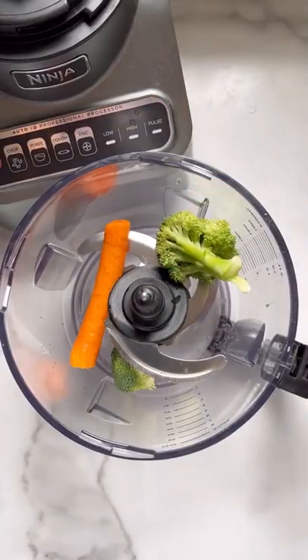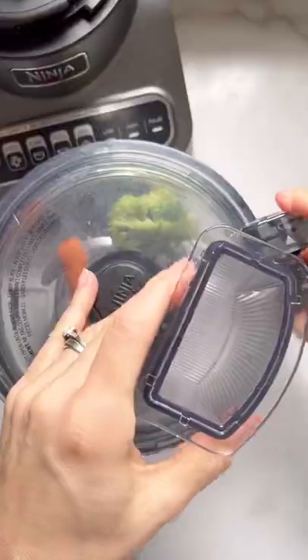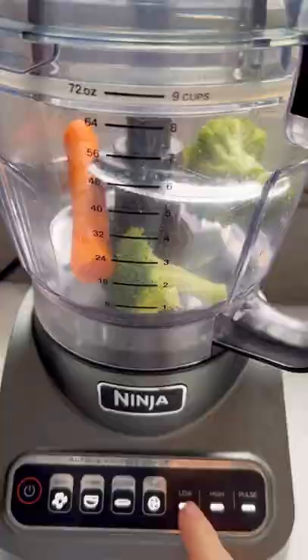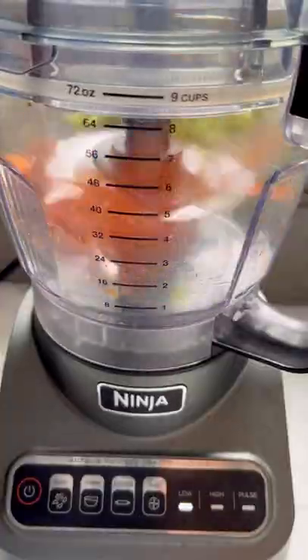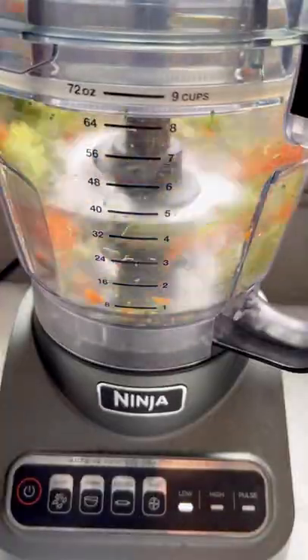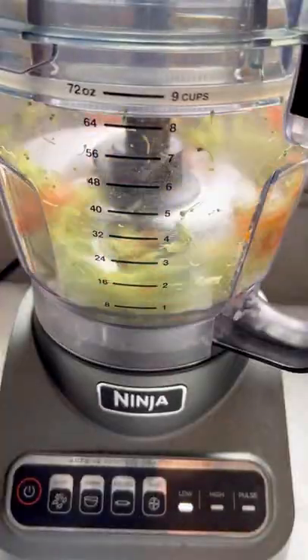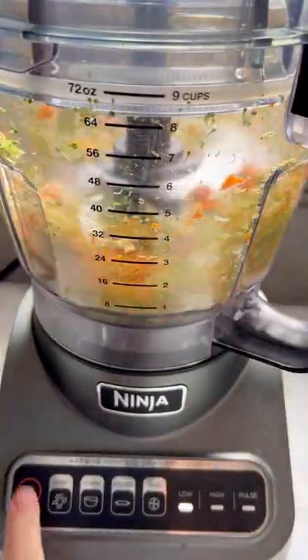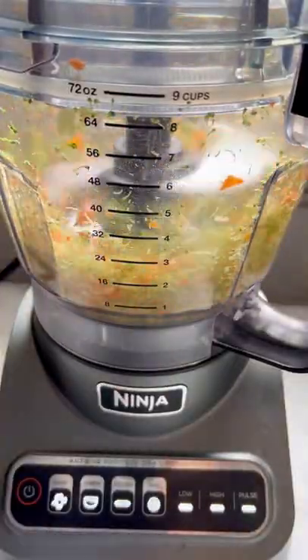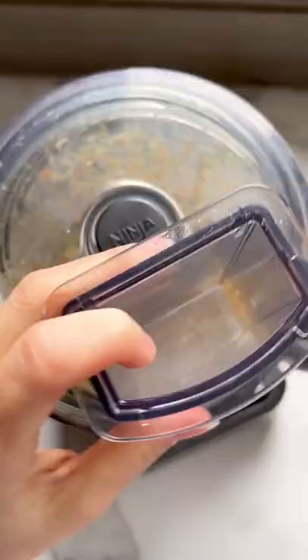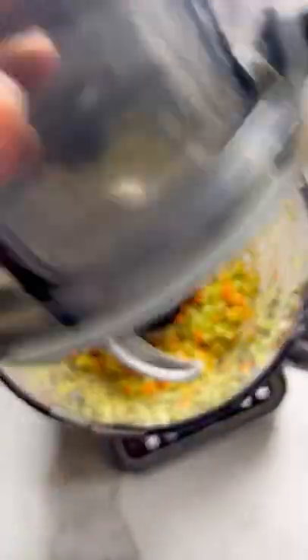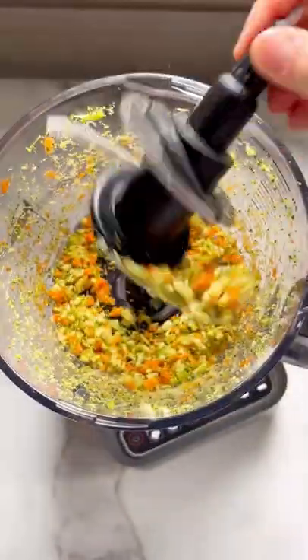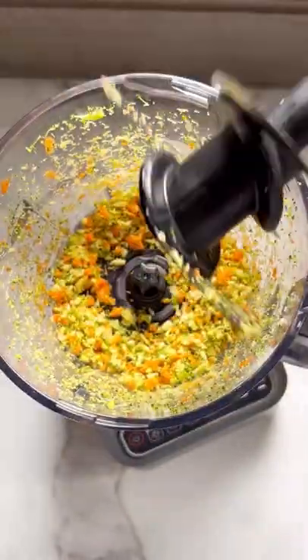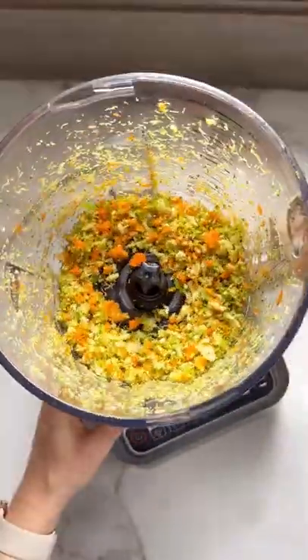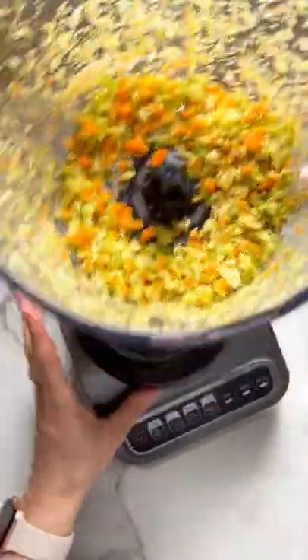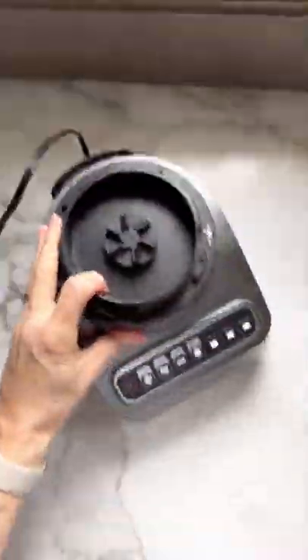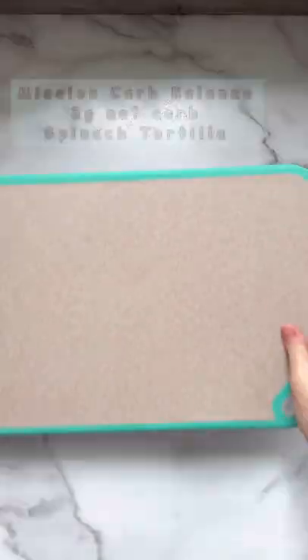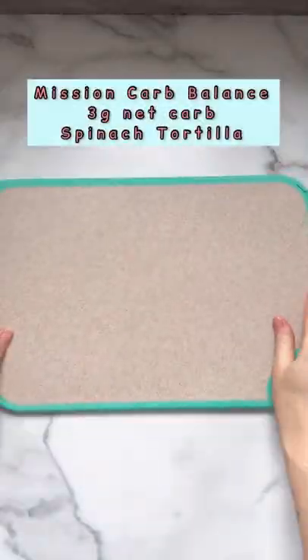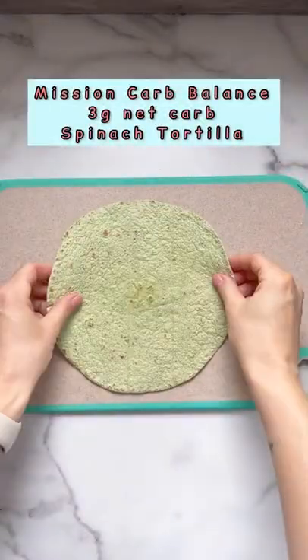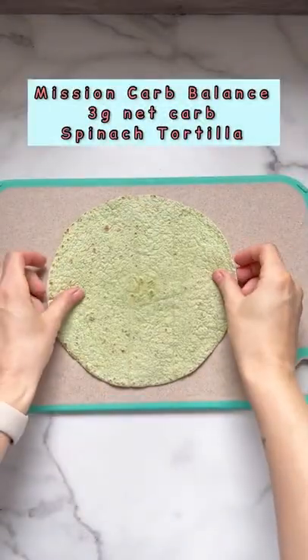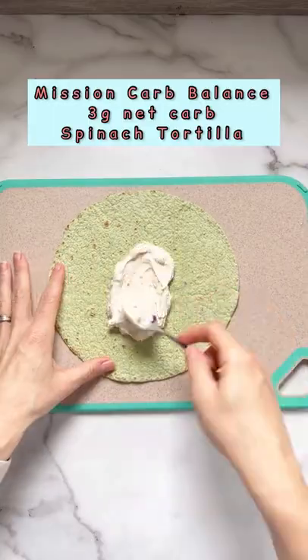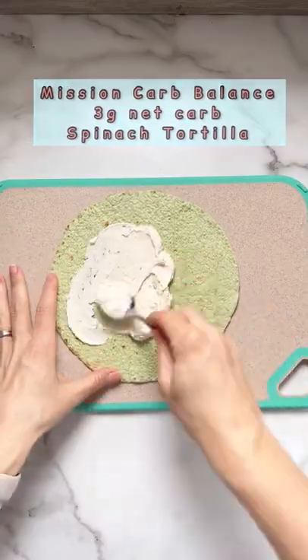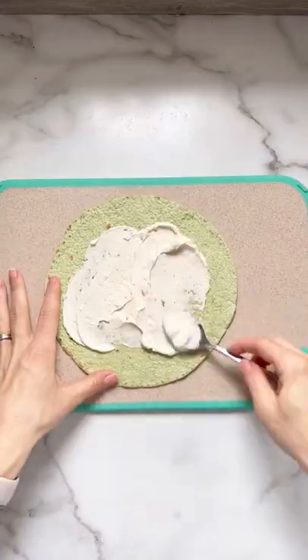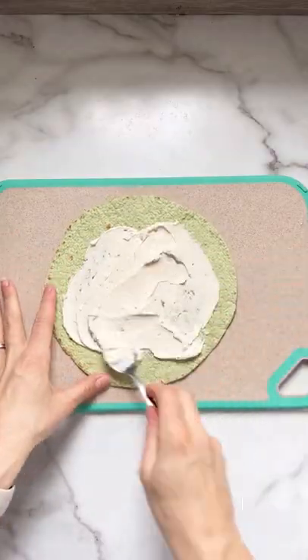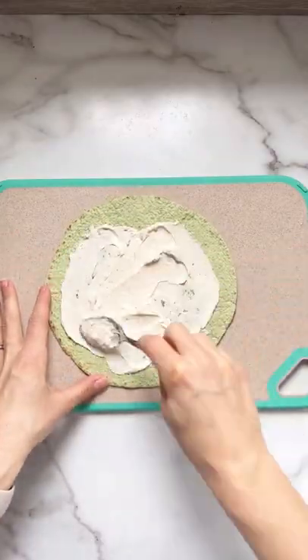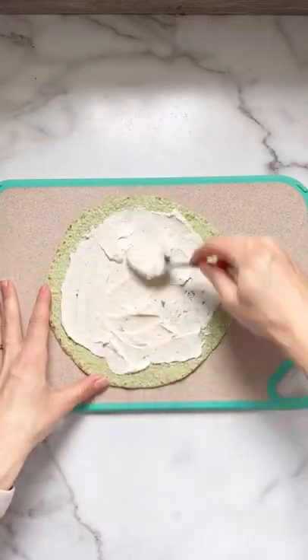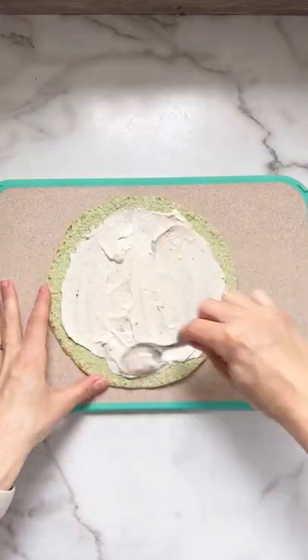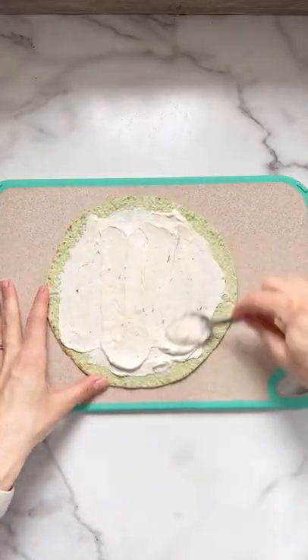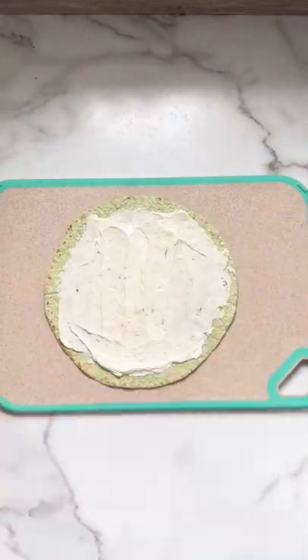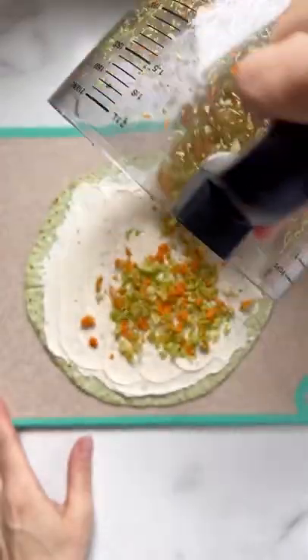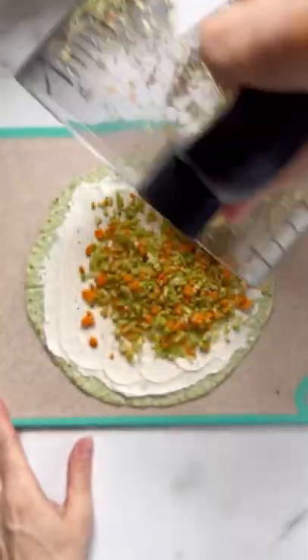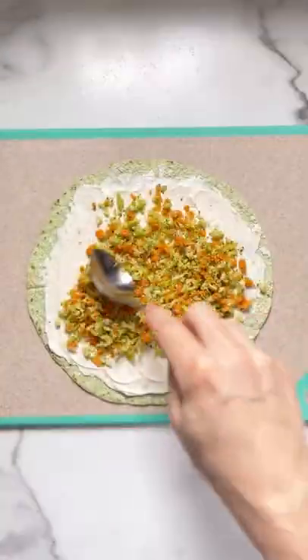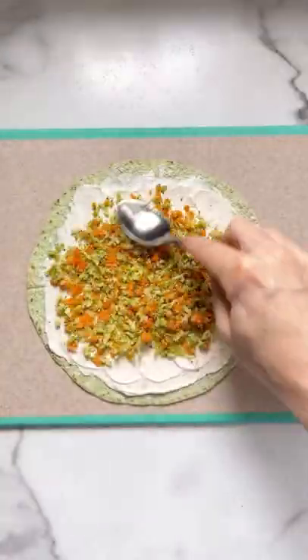In a food processor, chop up two pieces of broccoli and about two baby carrots. Spread the cream cheese ranch mixture all over a tortilla and then add the chopped veggies.